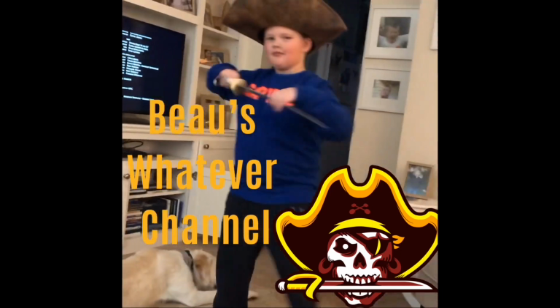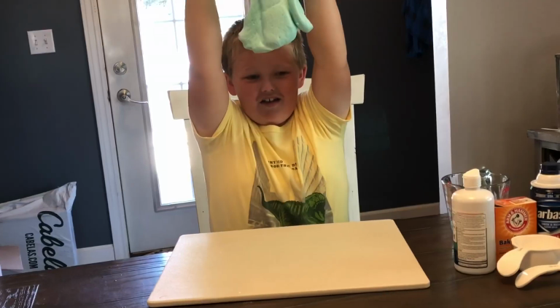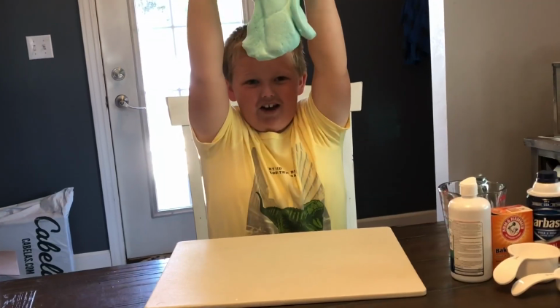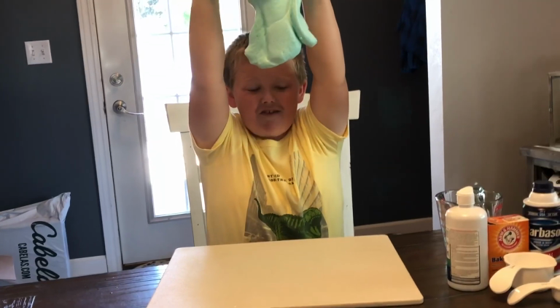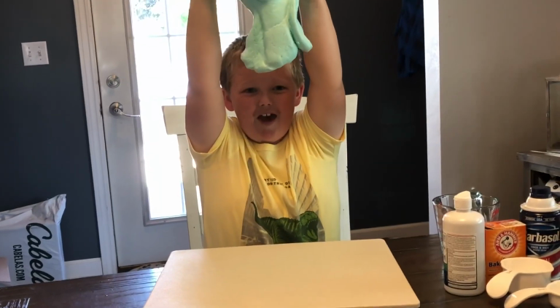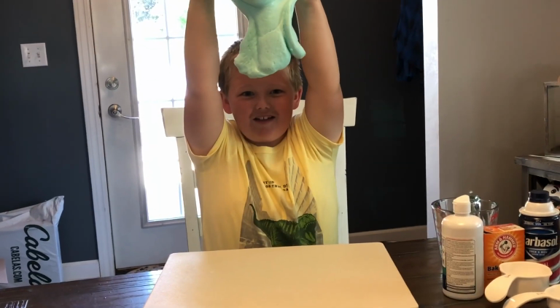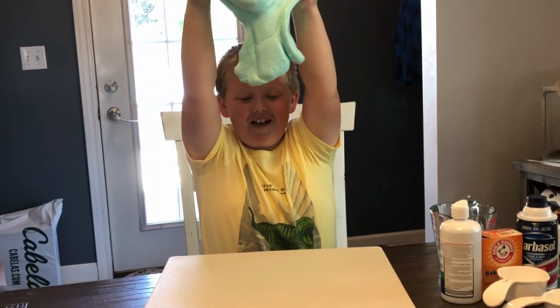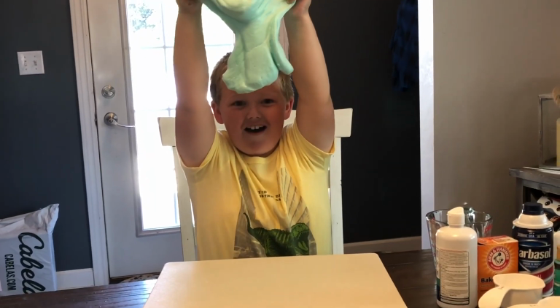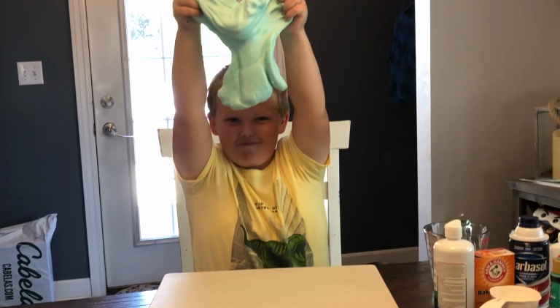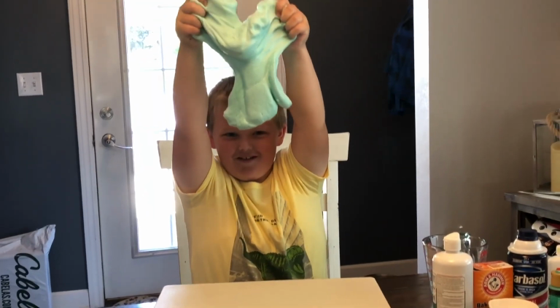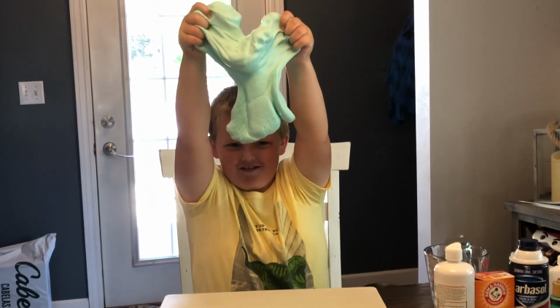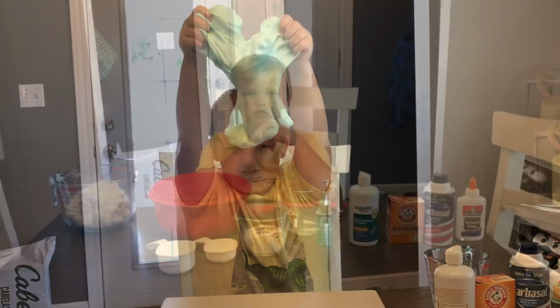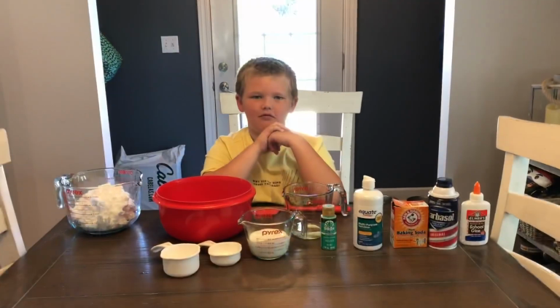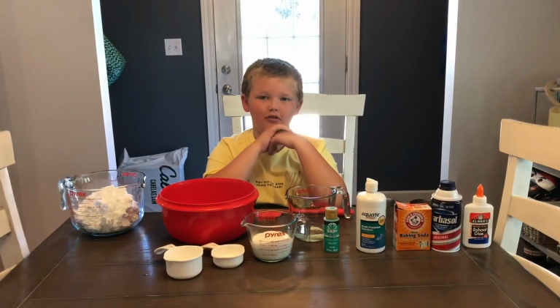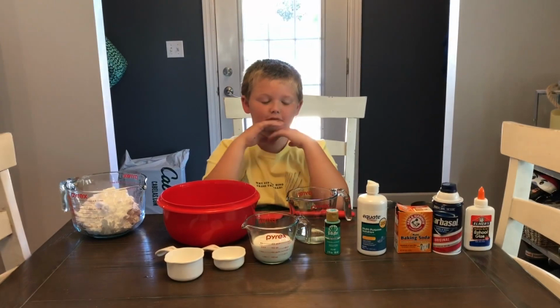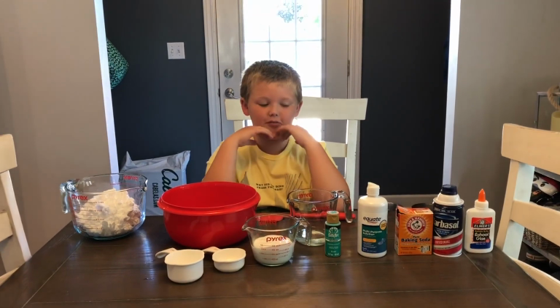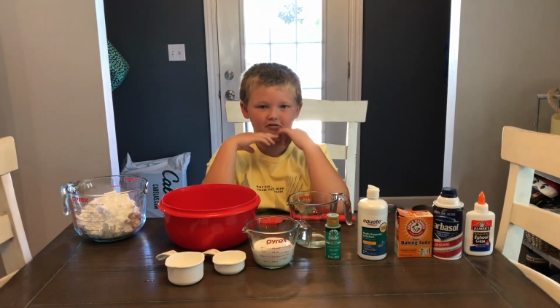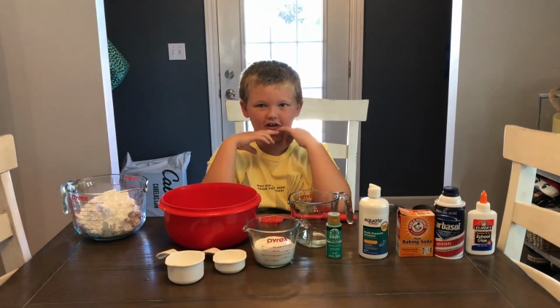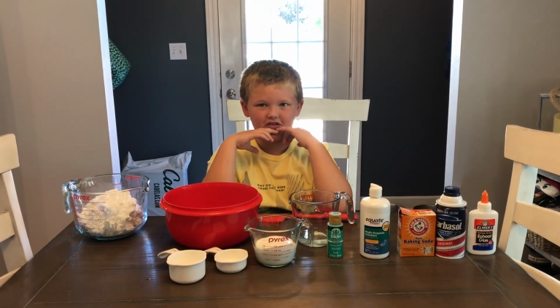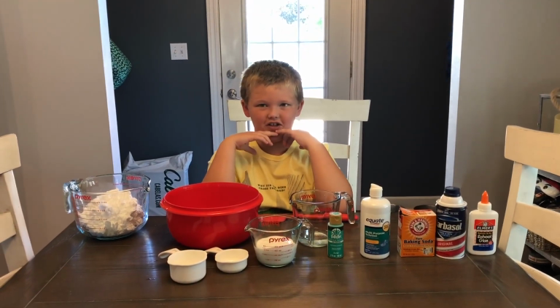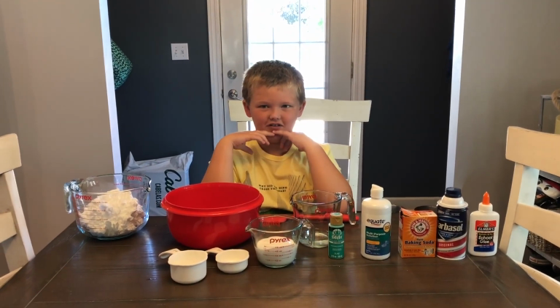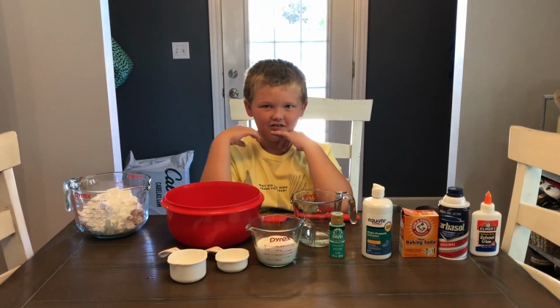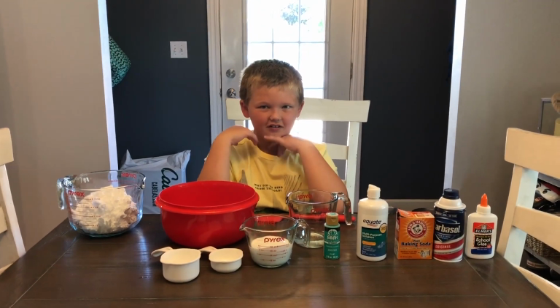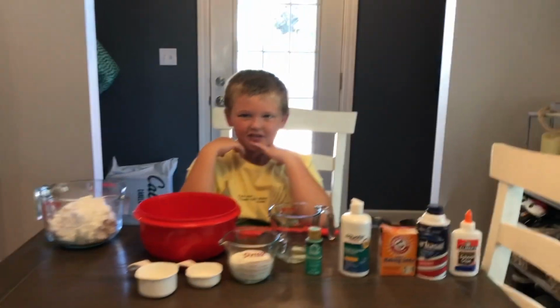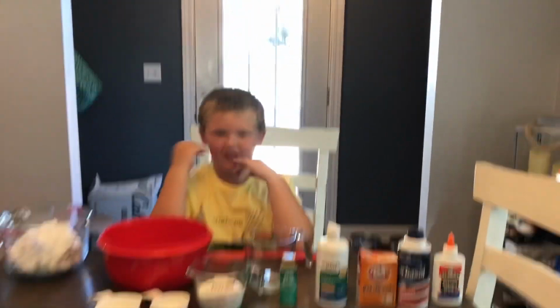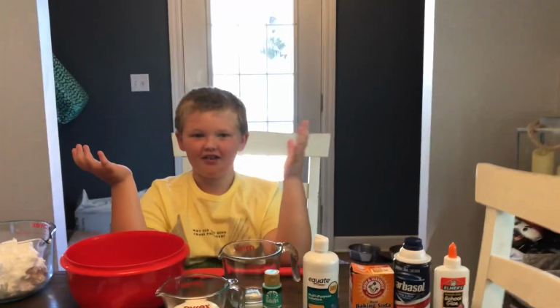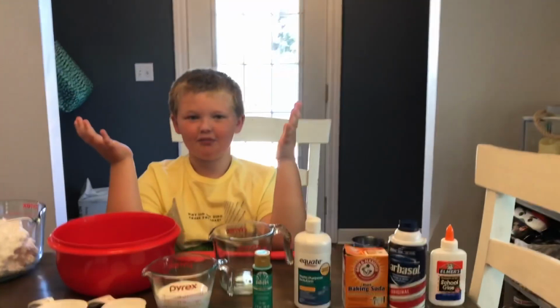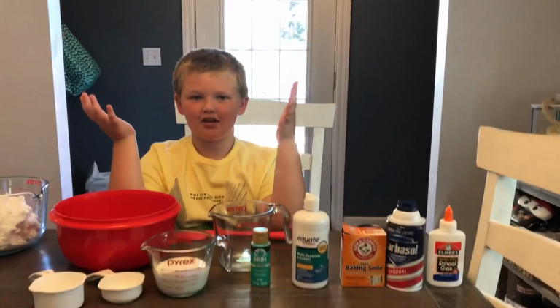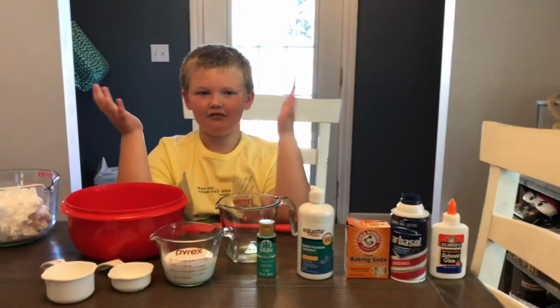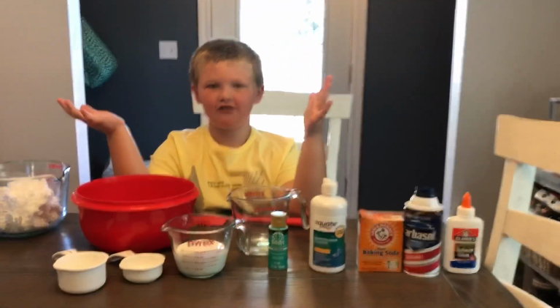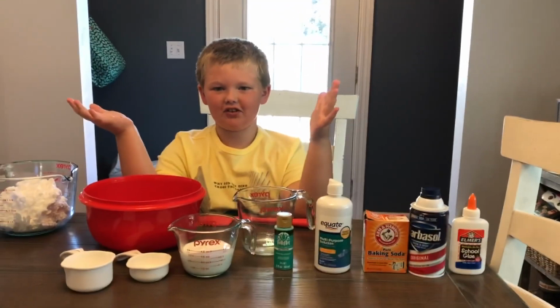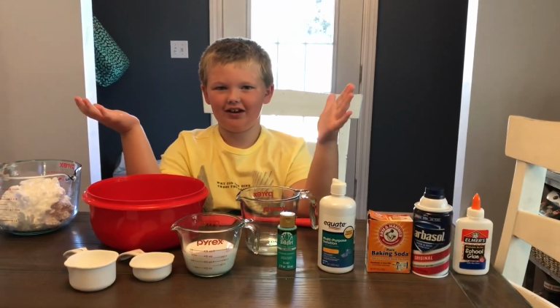Today we're making slime! Welcome to BoseWhatever channel. Today we're making fluffy slime.